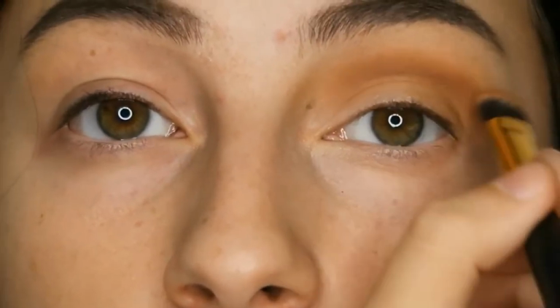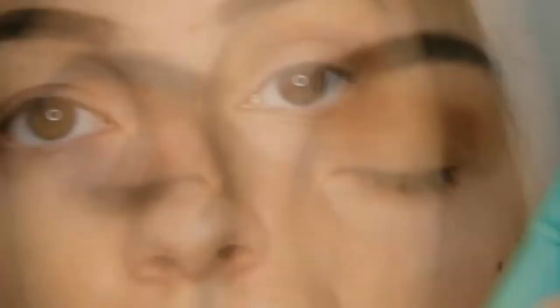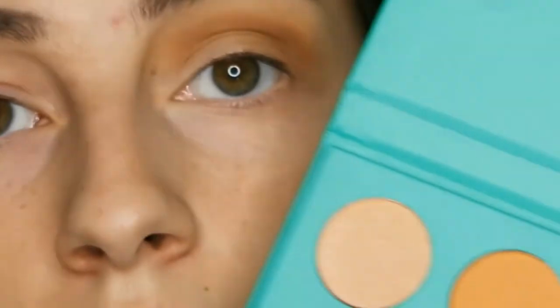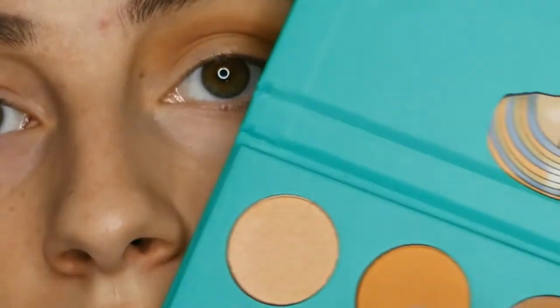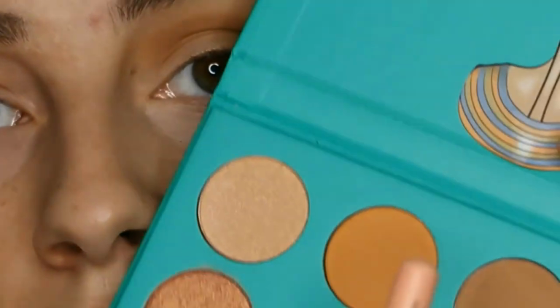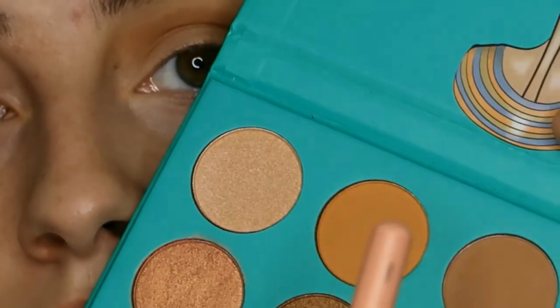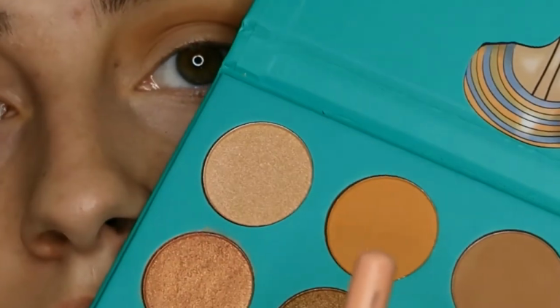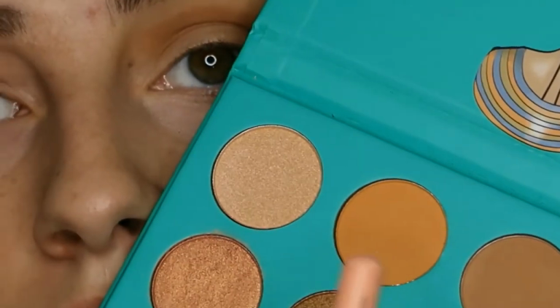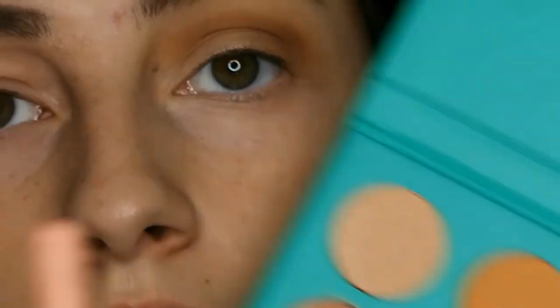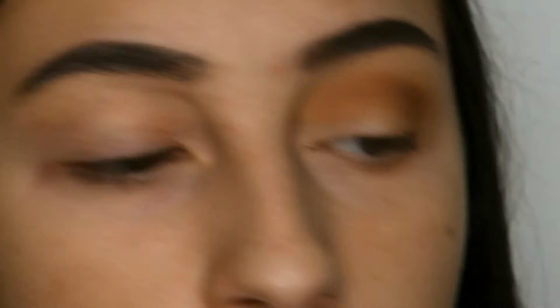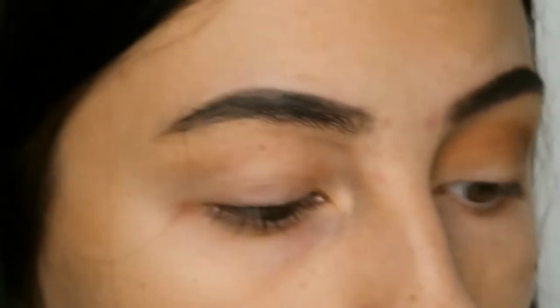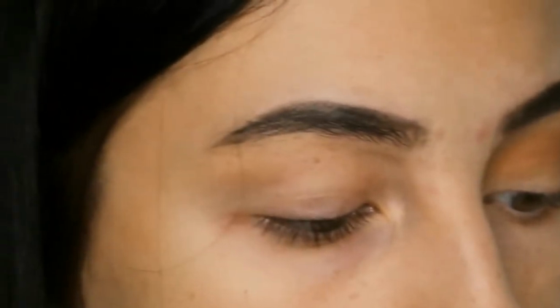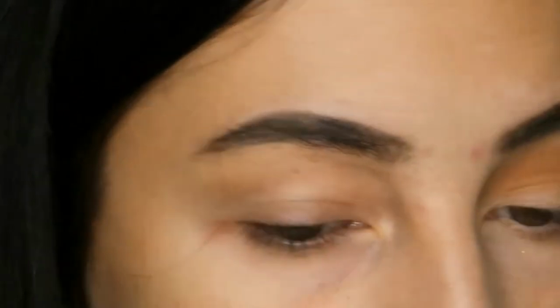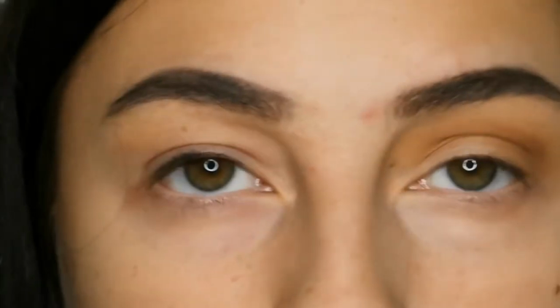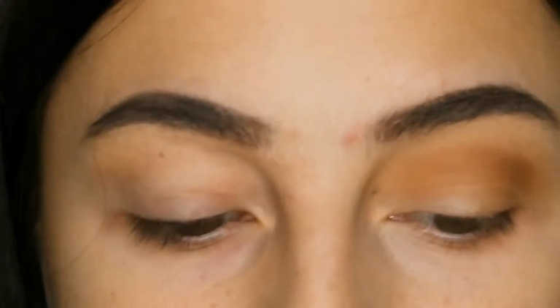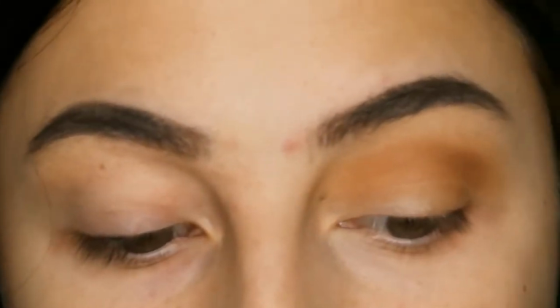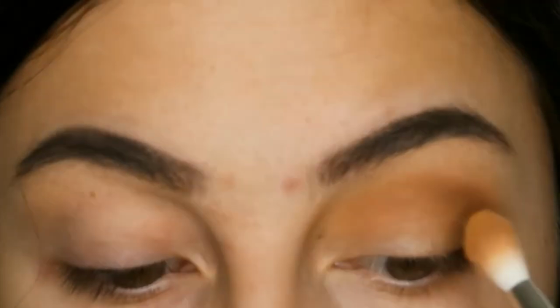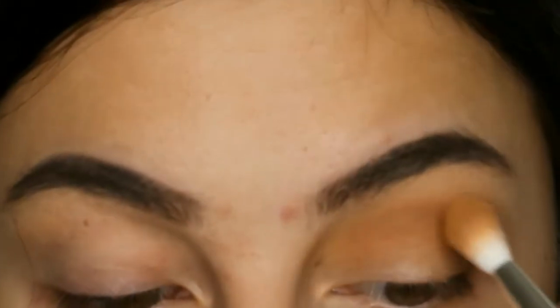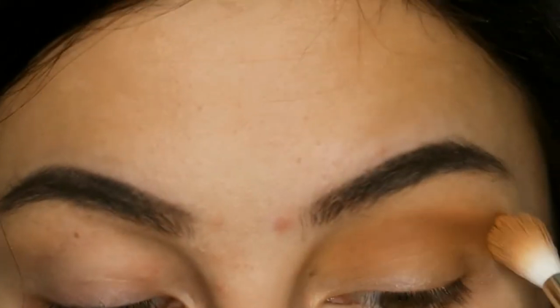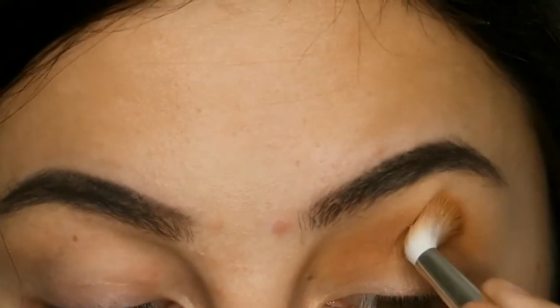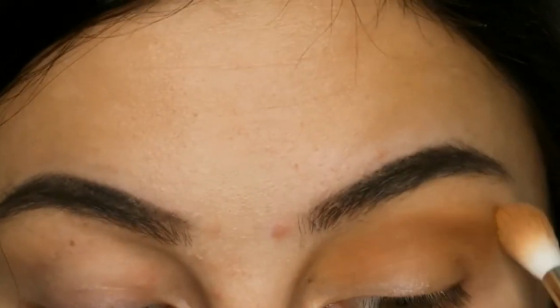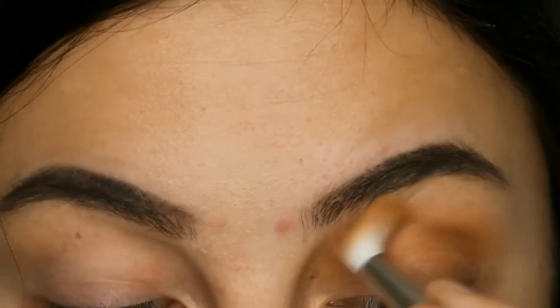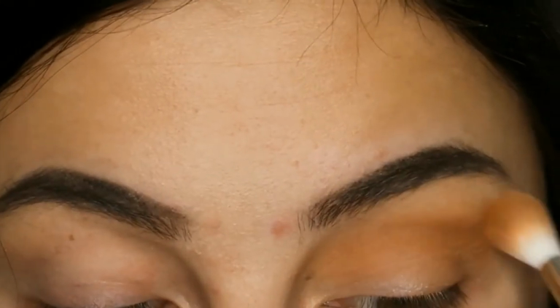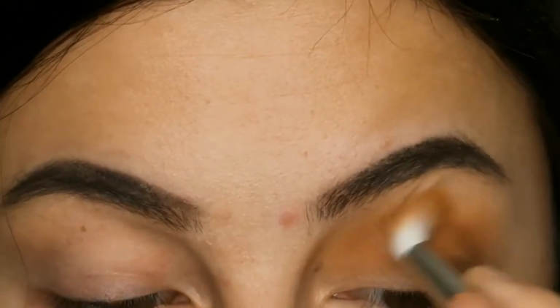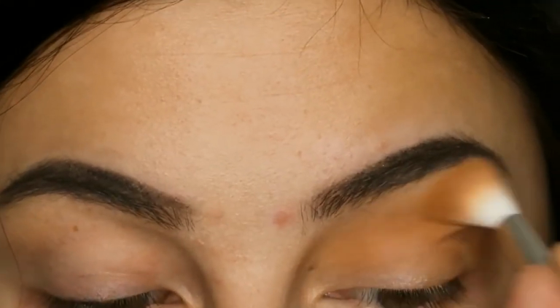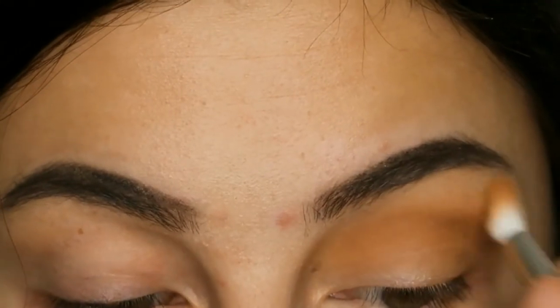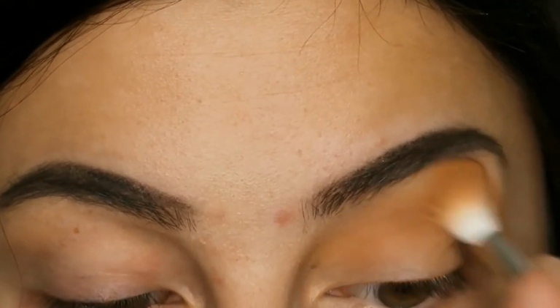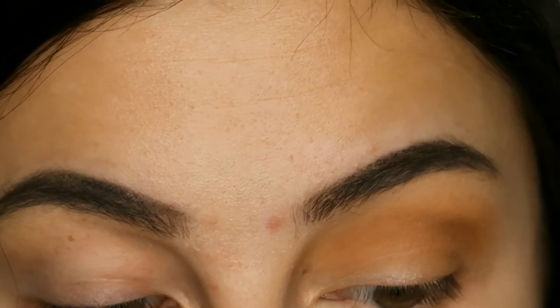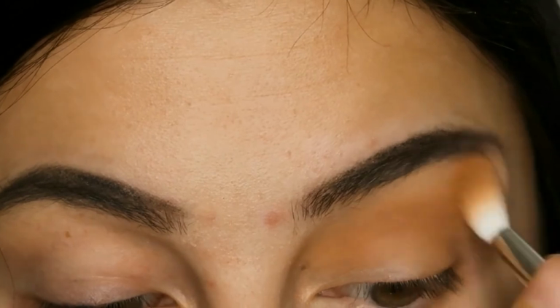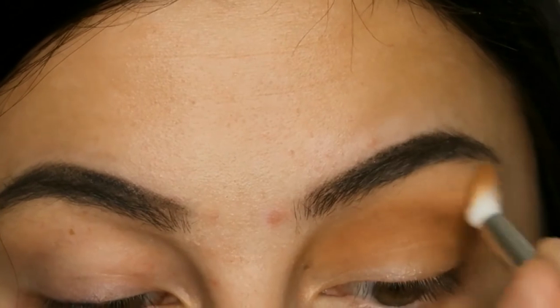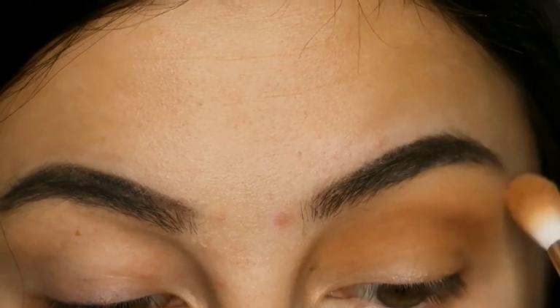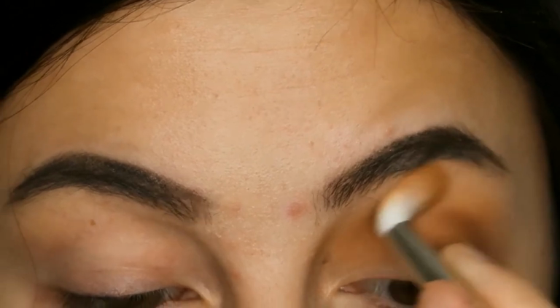Then taking a fluffy brush I'm just going to pick up a little bit of that orangey-brown color that we used before and use it to blend the edges.